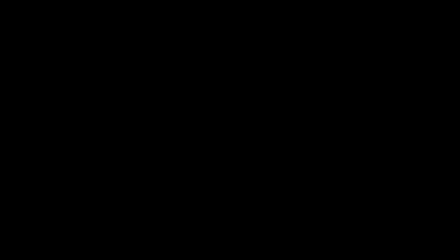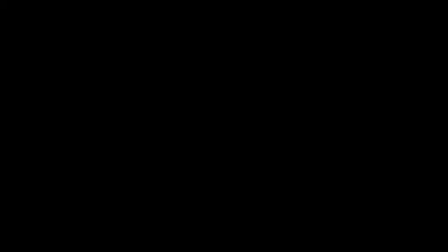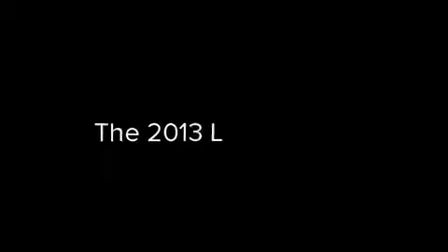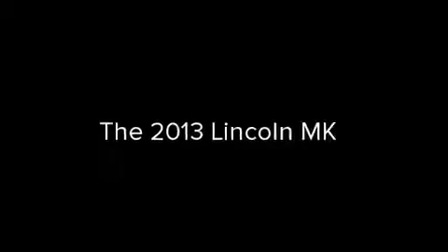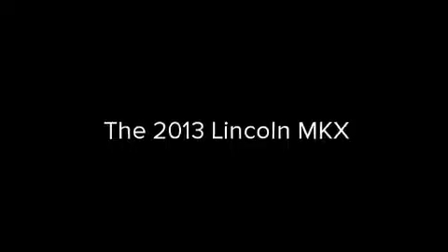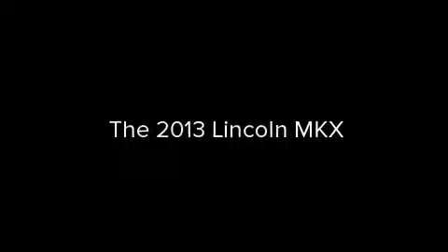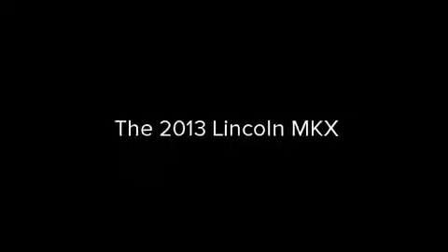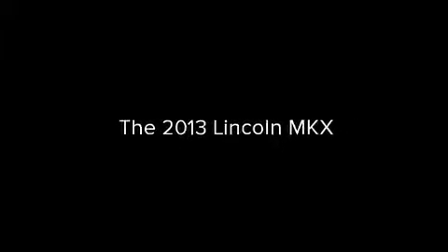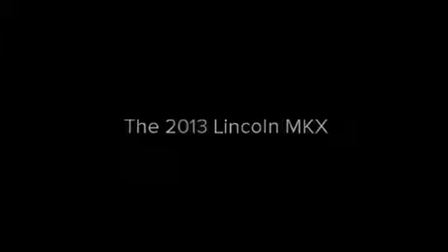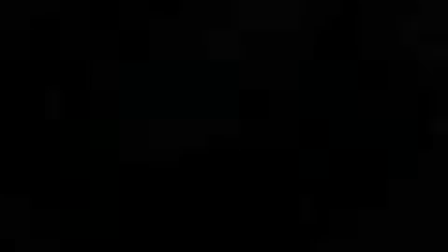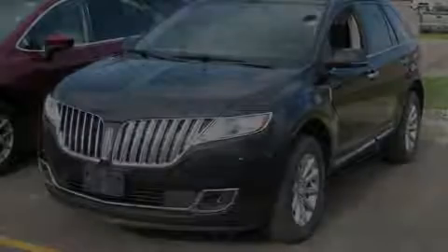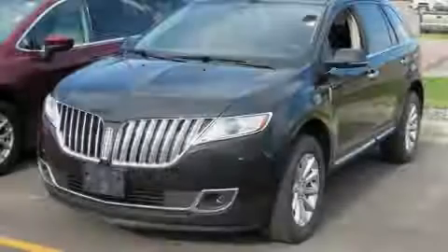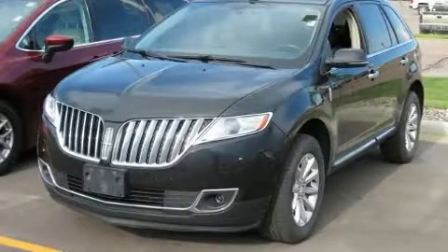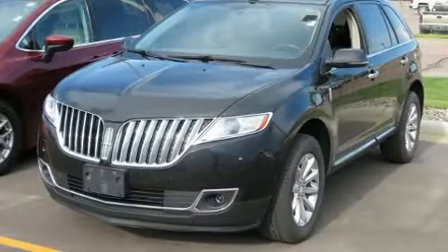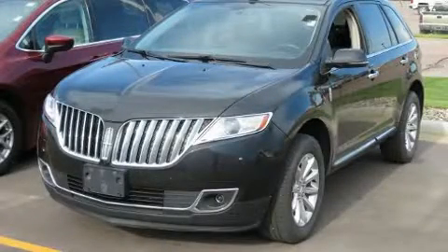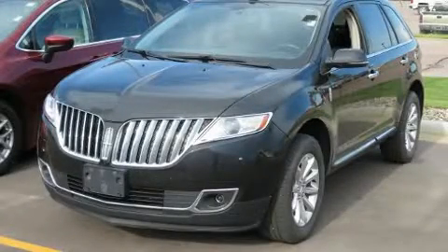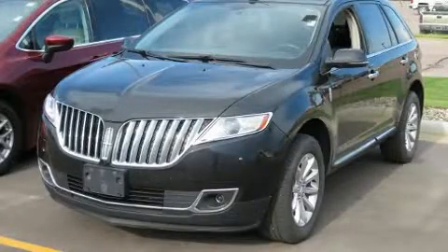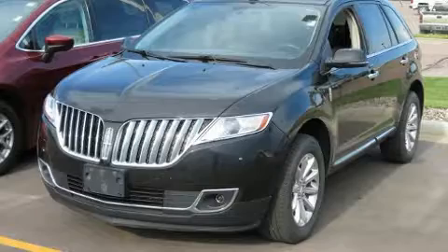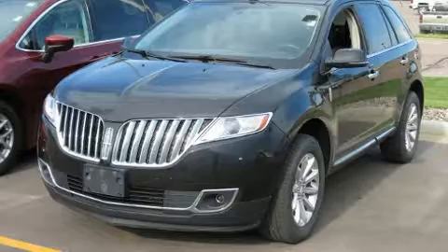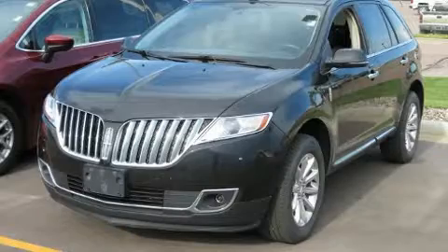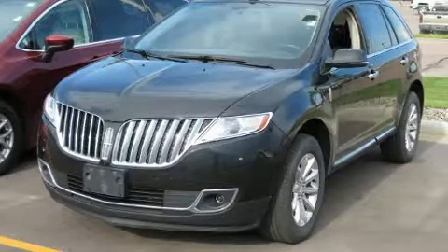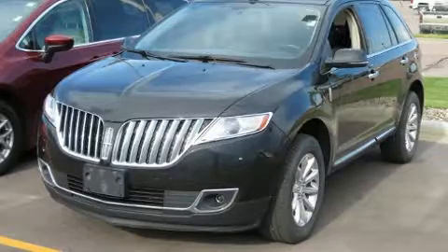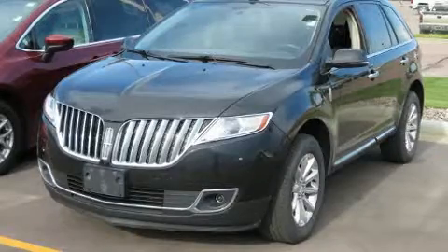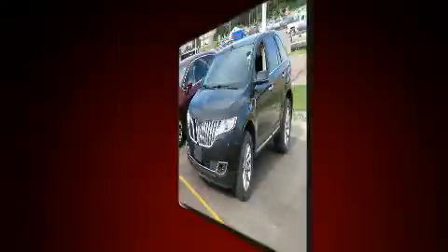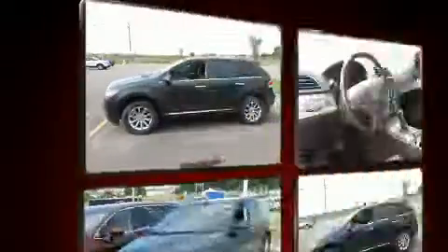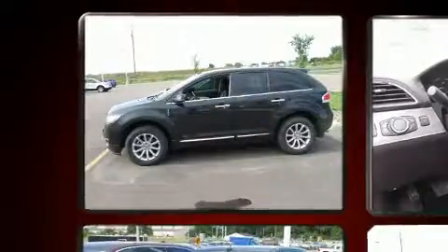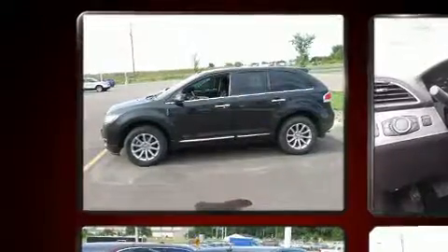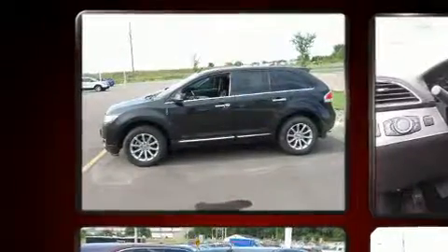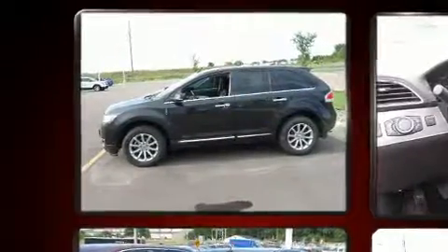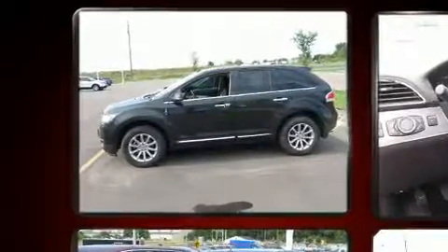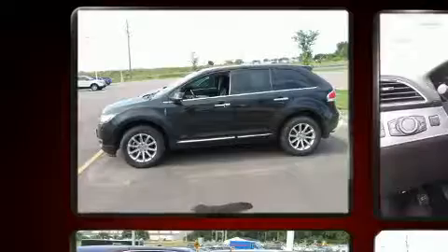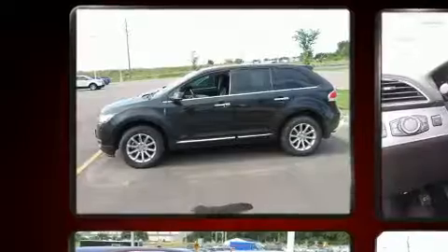Step into the 2013 Lincoln MKX. With fewer than 50,000 miles on the odometer, this four-door sport utility vehicle prioritizes comfort, safety, and convenience.